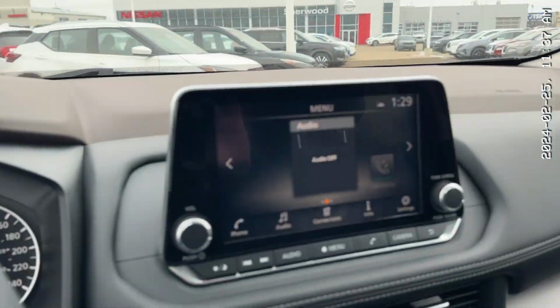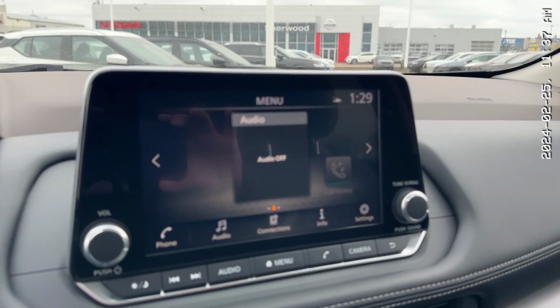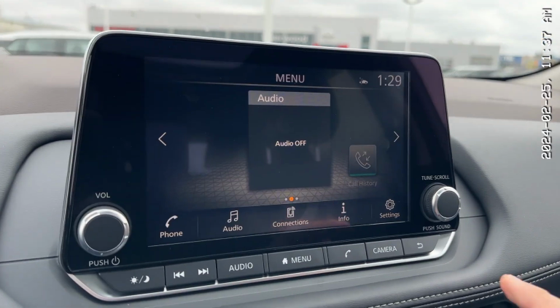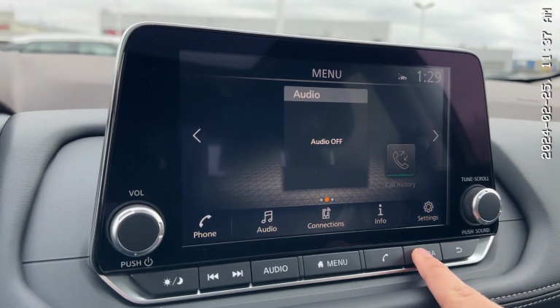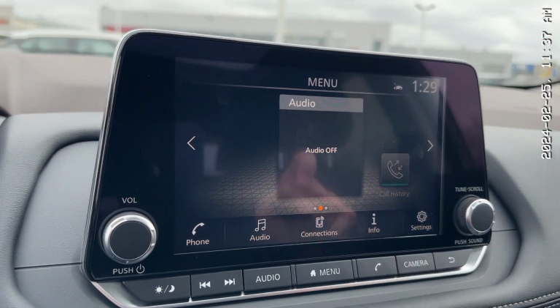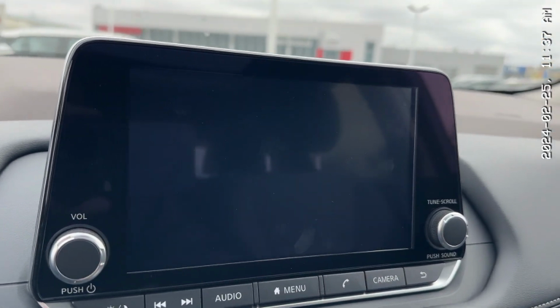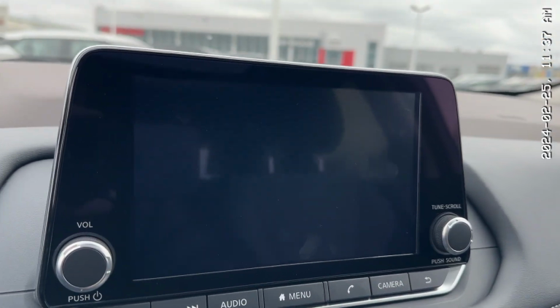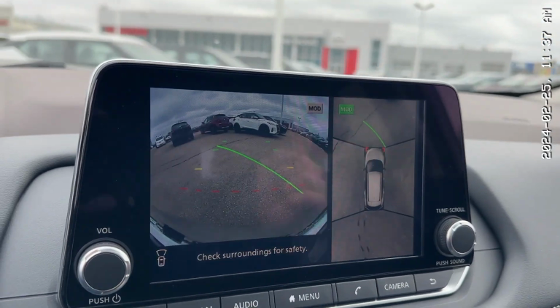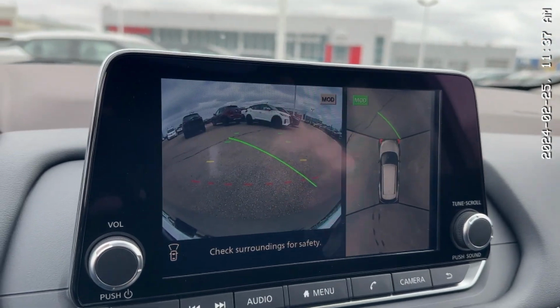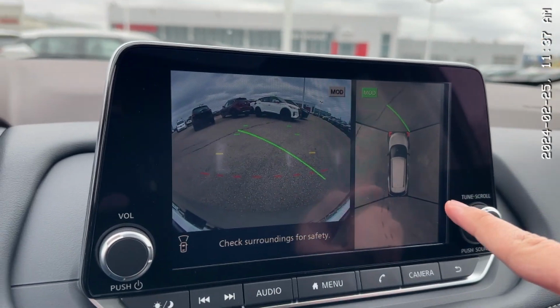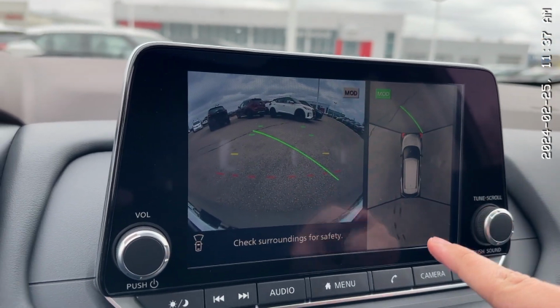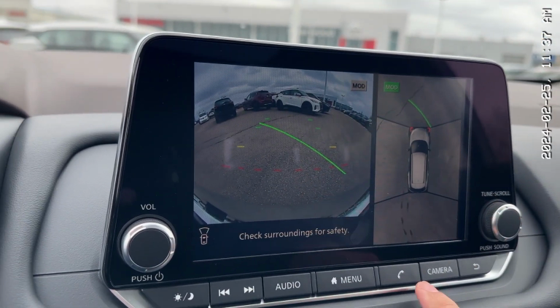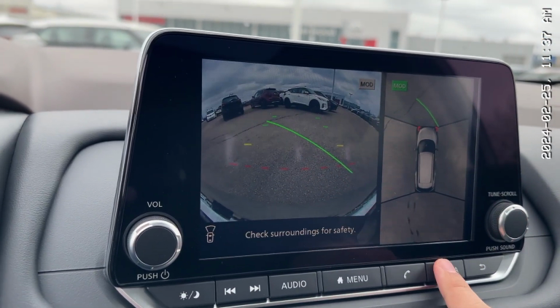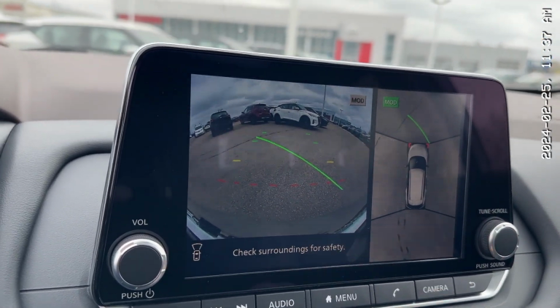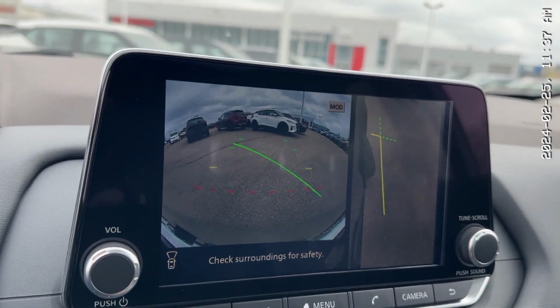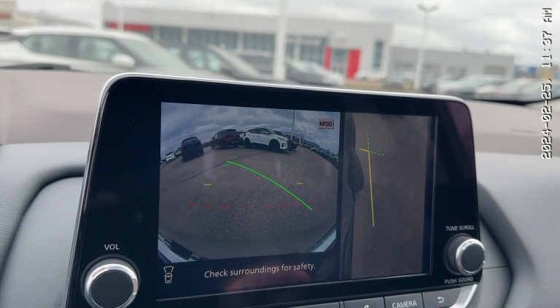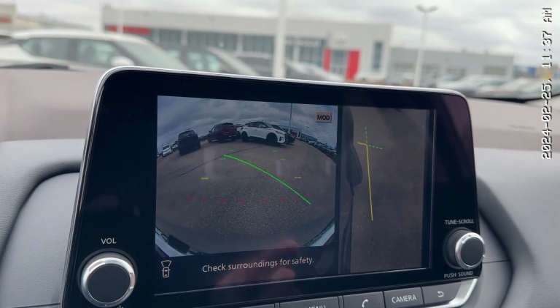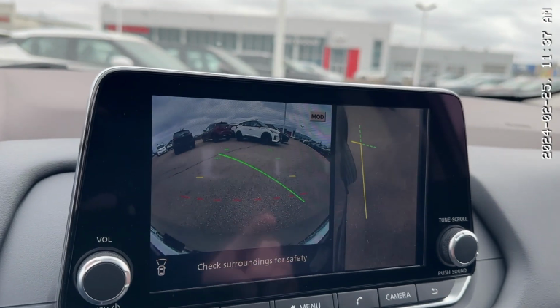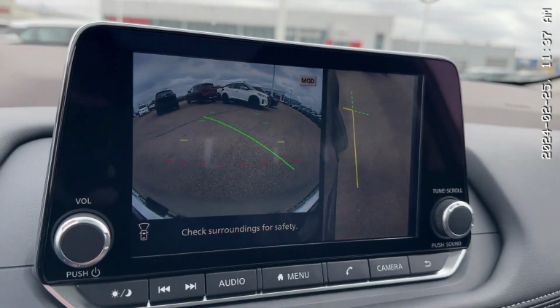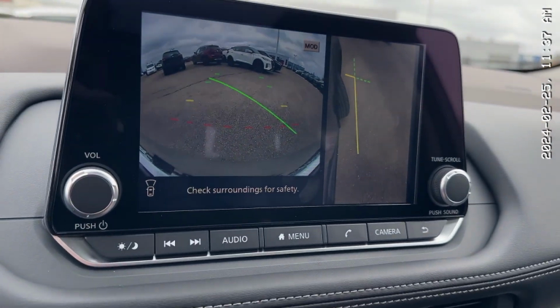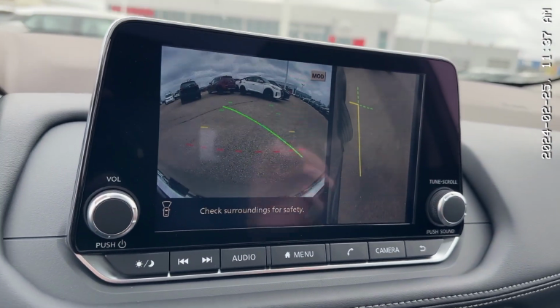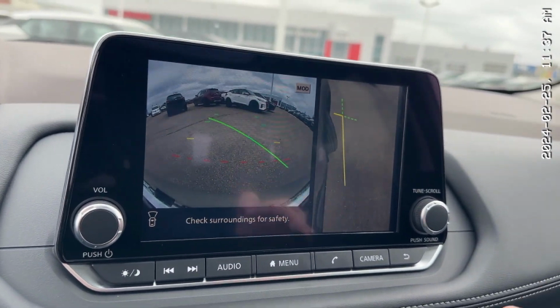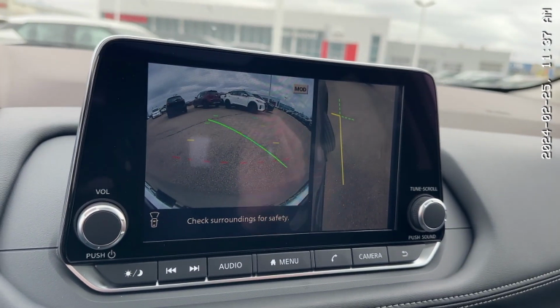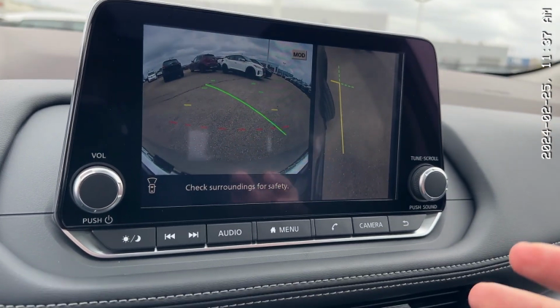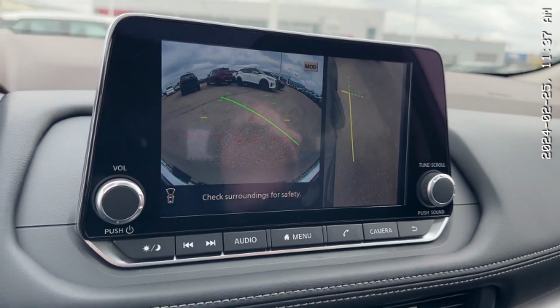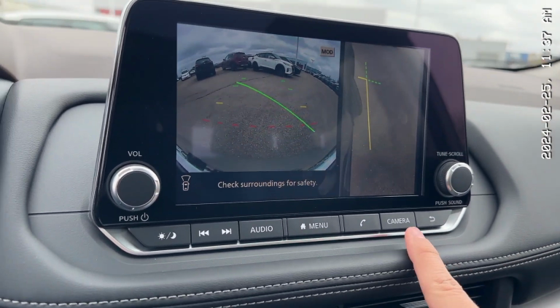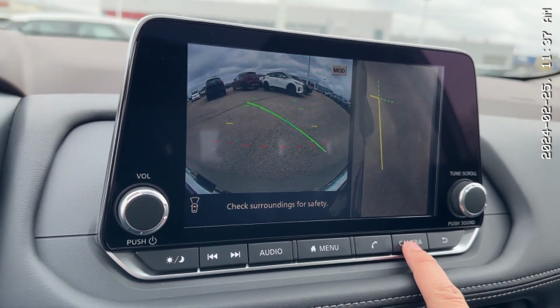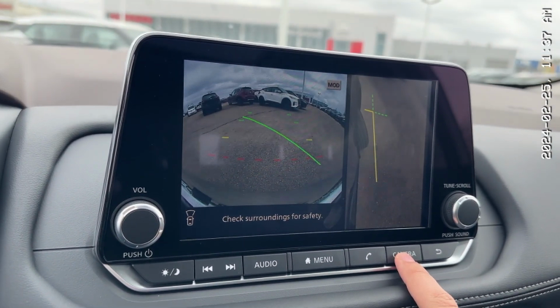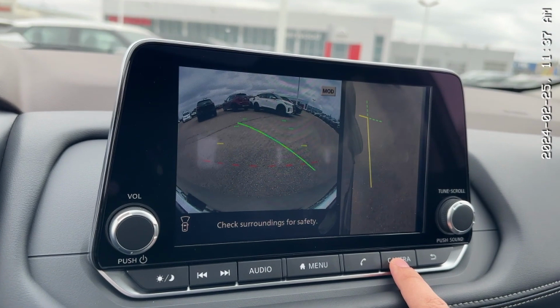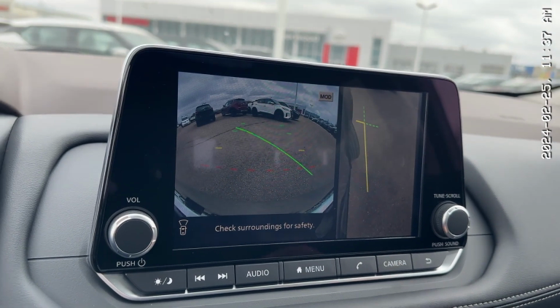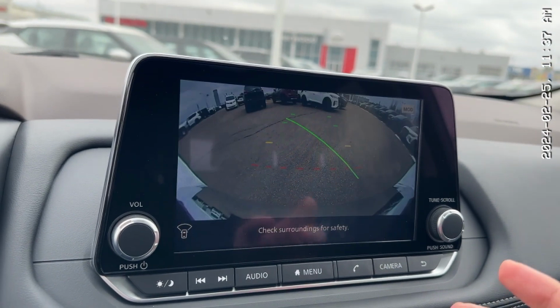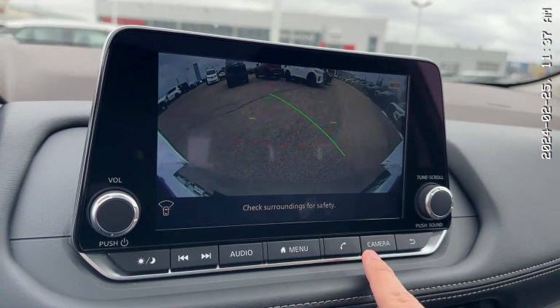Beautiful screen — and watch this. You click it and you get to see everything around your vehicle. You click it one more time and you get to see your curb so you don't damage your nice rims. It is the best feature ever. I absolutely love it — I have it in my car and it works like a charm.